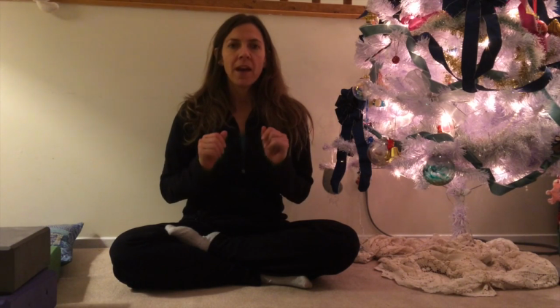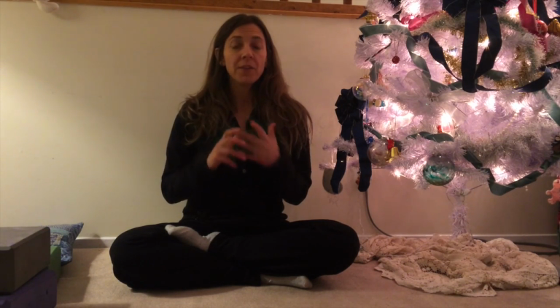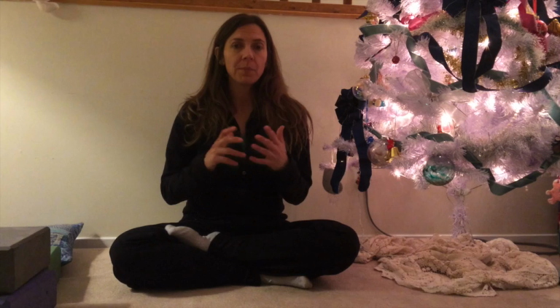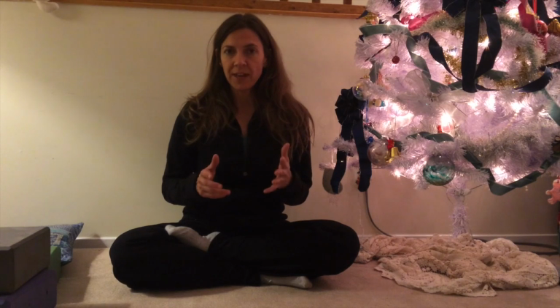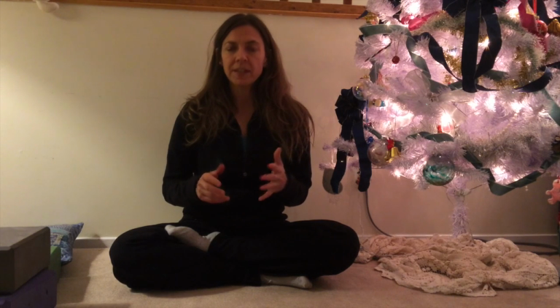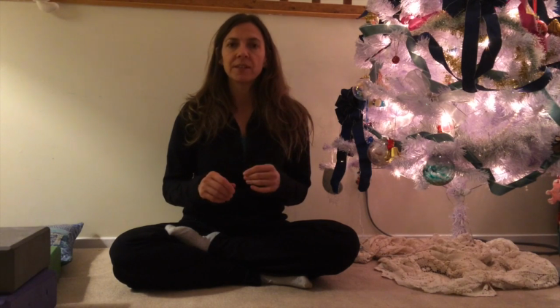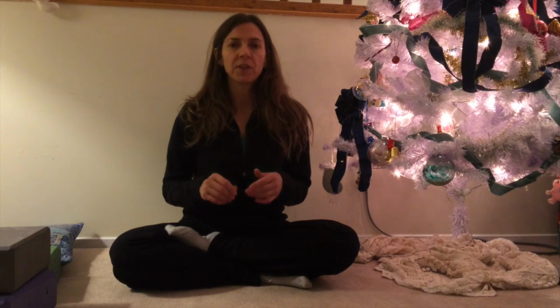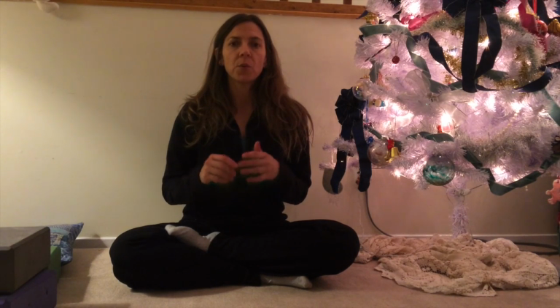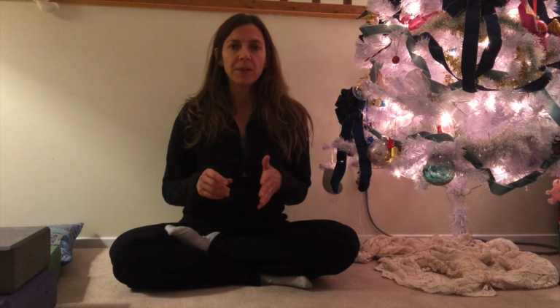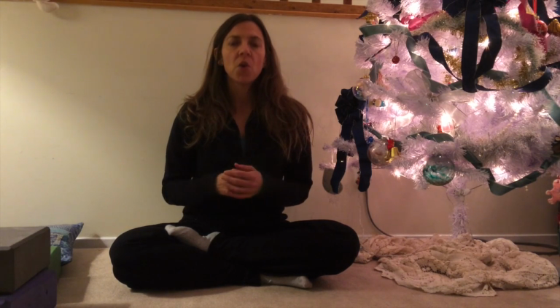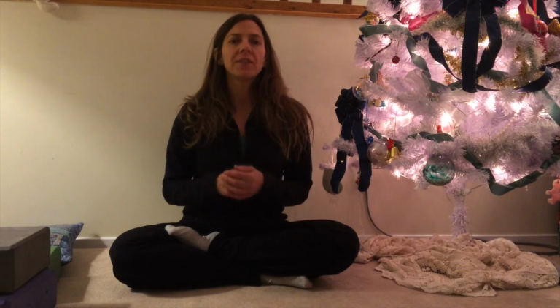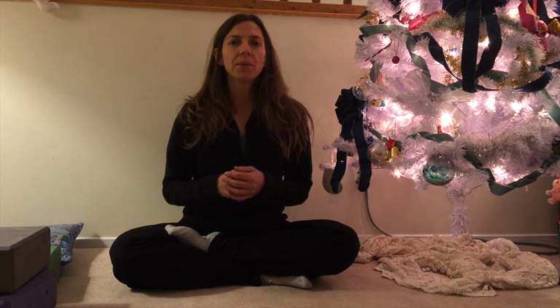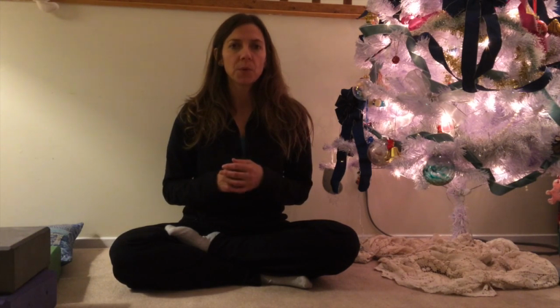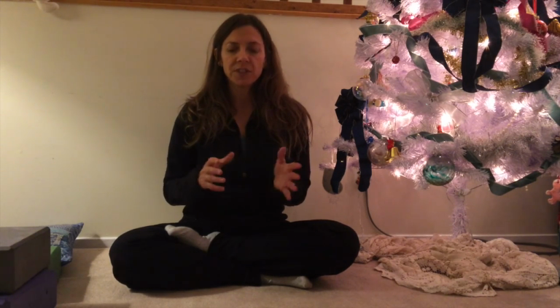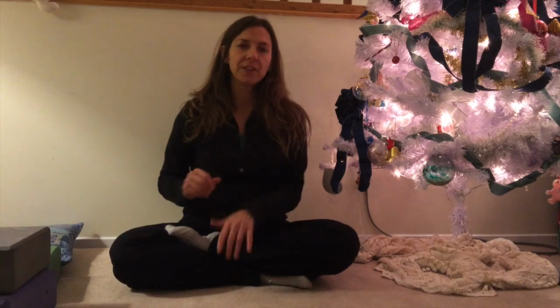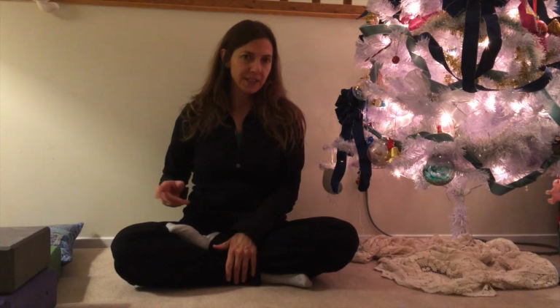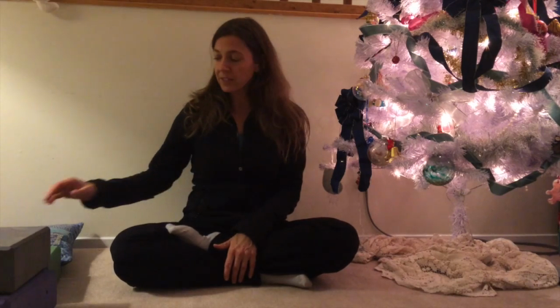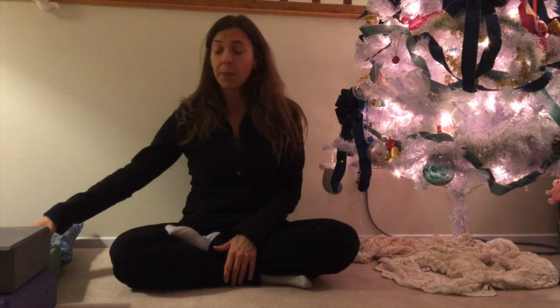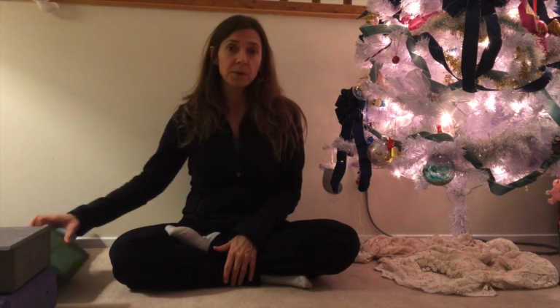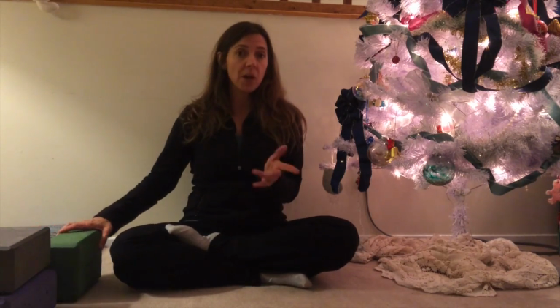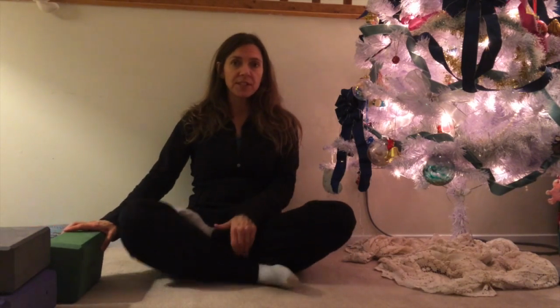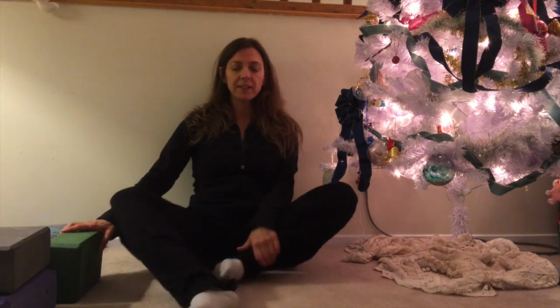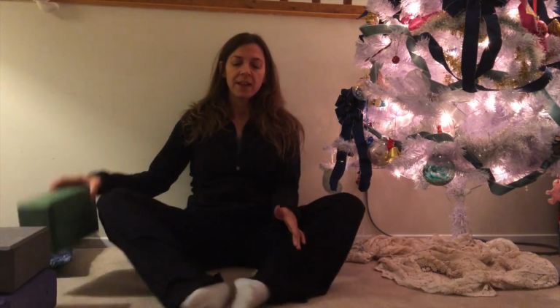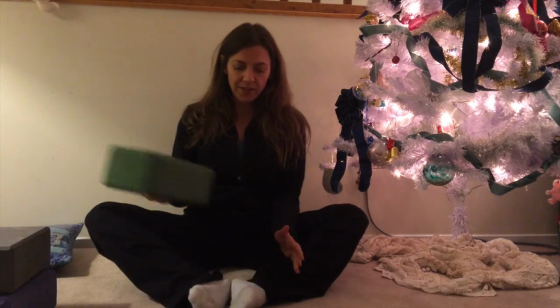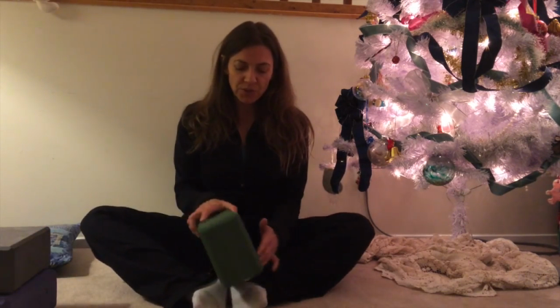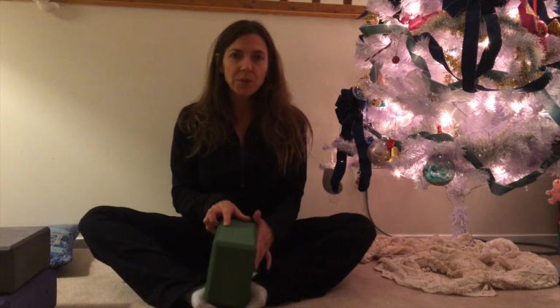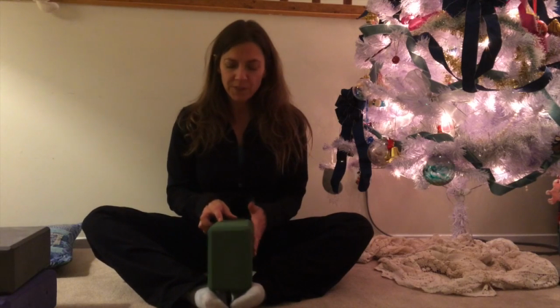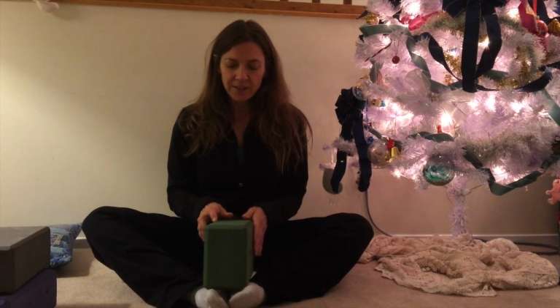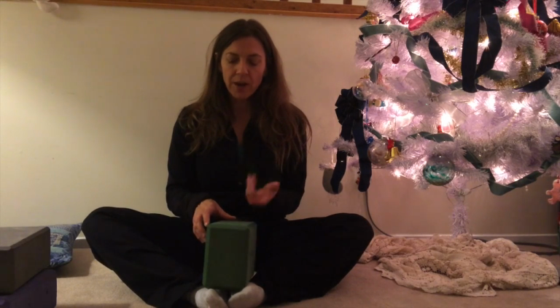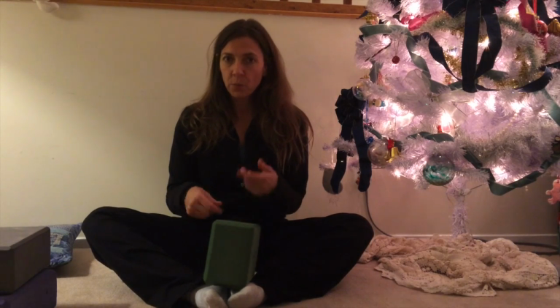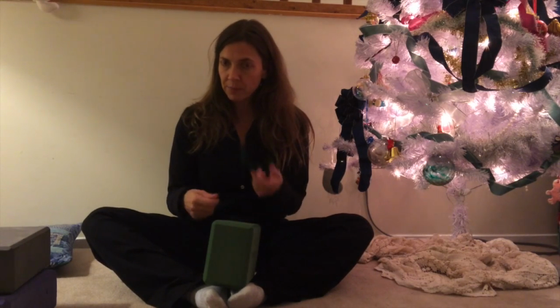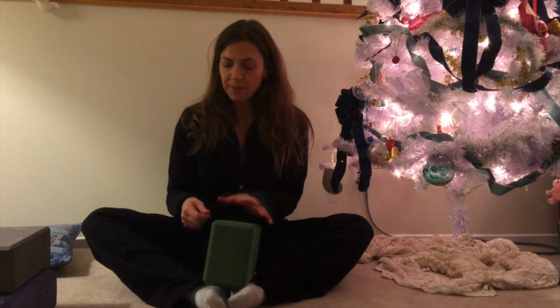You may have heard it by other names such as butterfly, diamond, or even cobbler's pose, which is kind of interesting. It's called cobbler's pose because cobblers used to sit like this and hold their shoes between their feet while they worked on and repaired them.